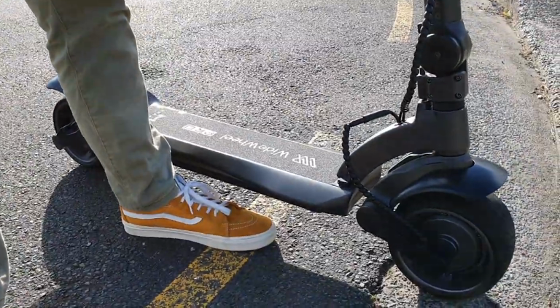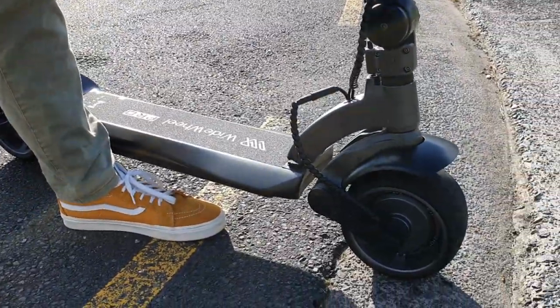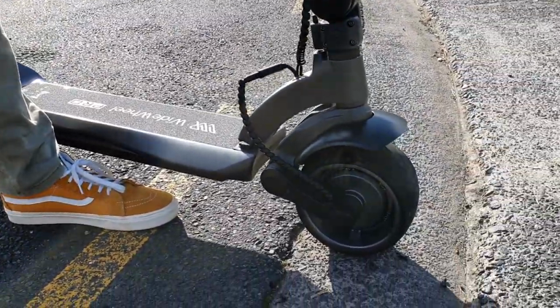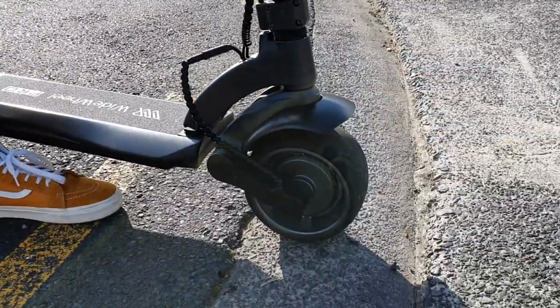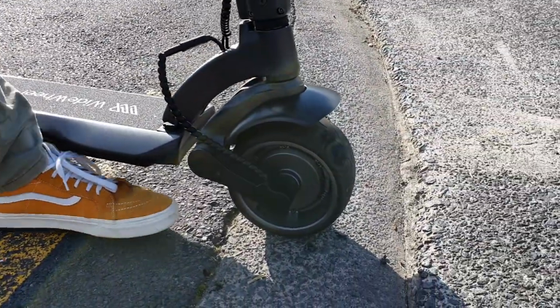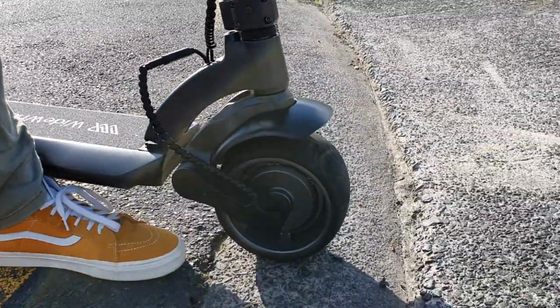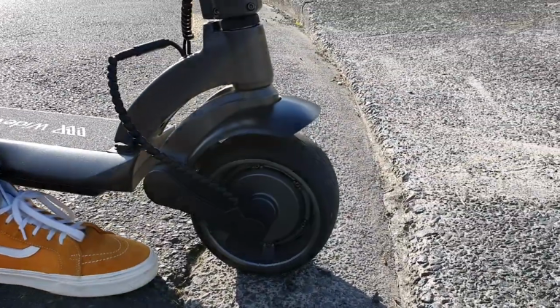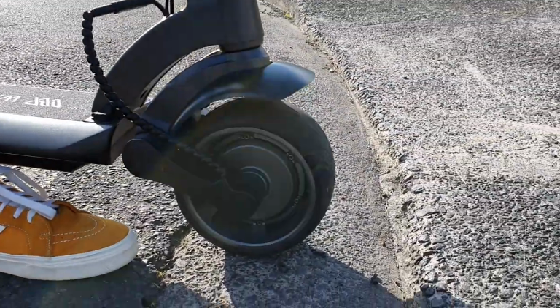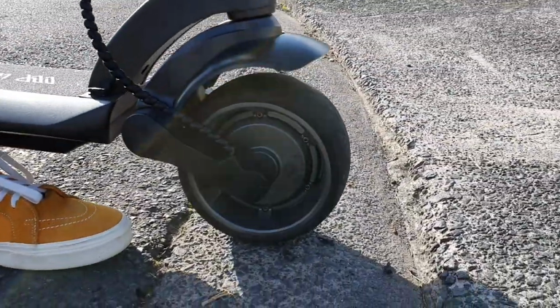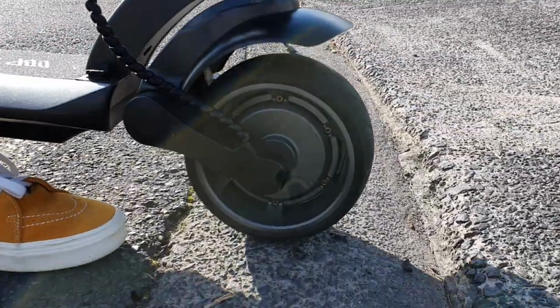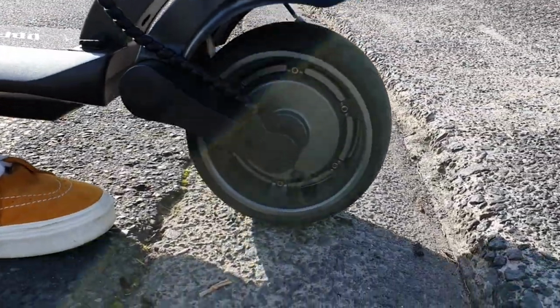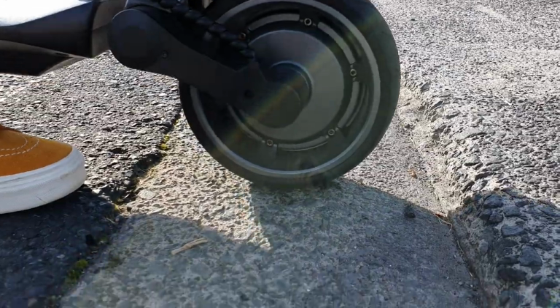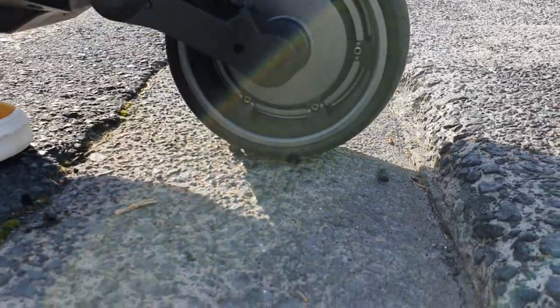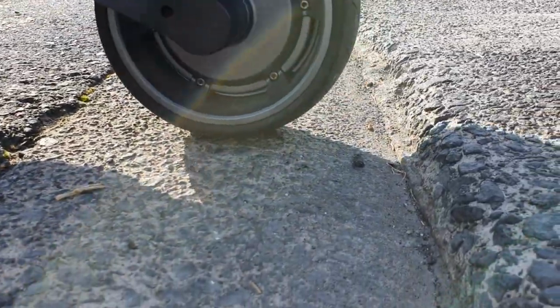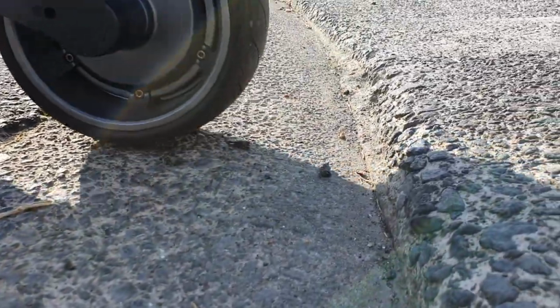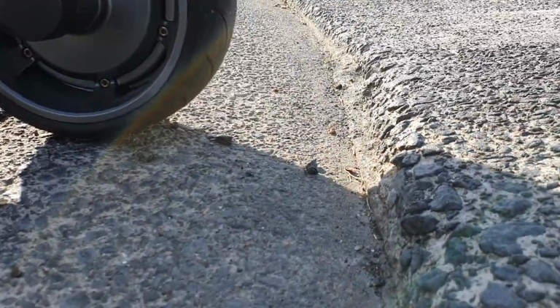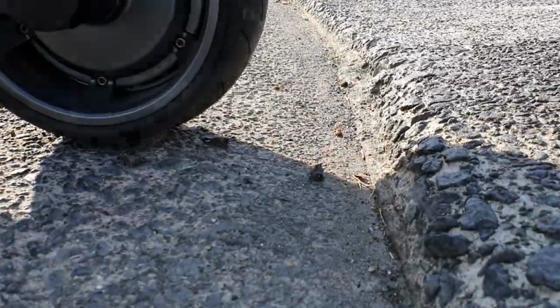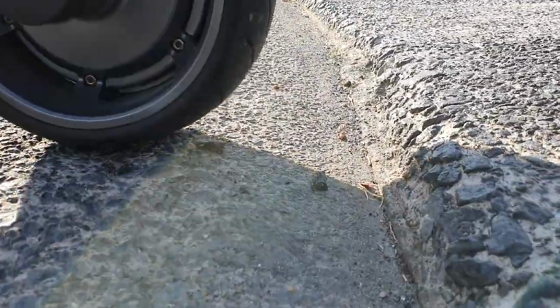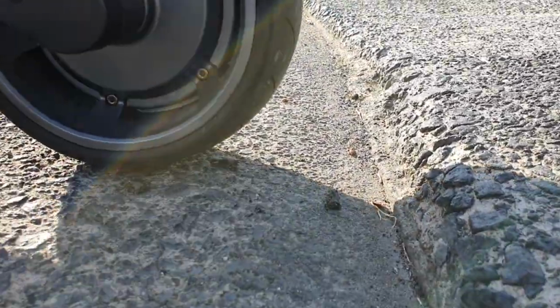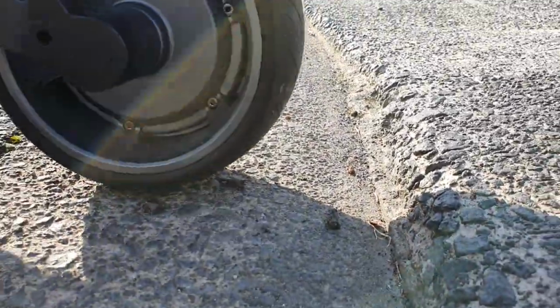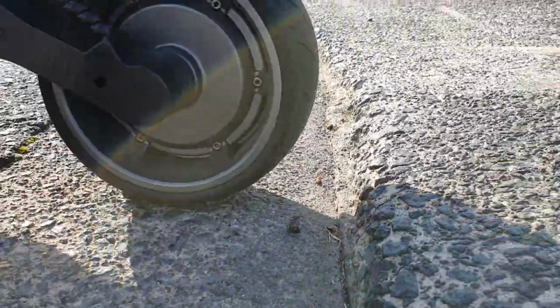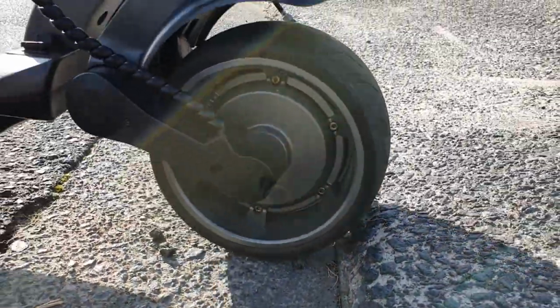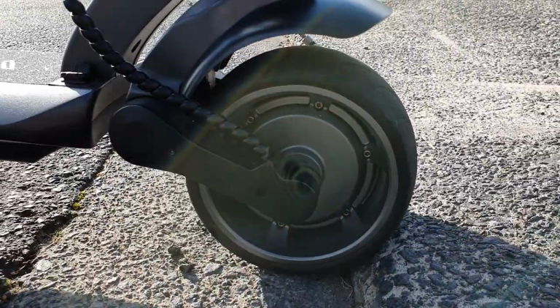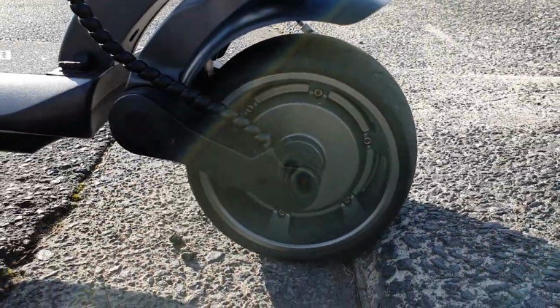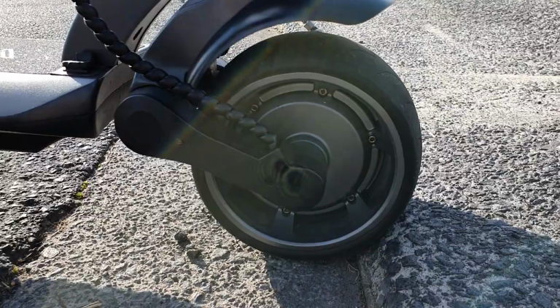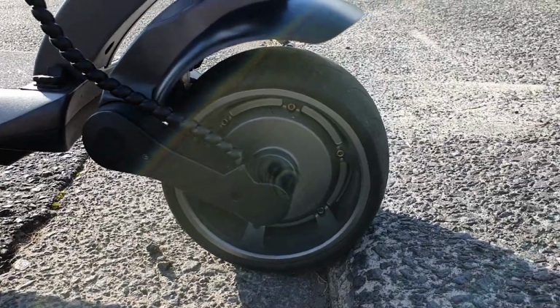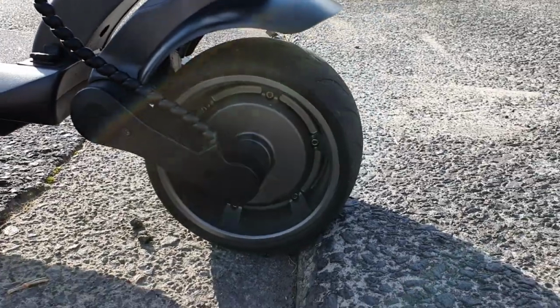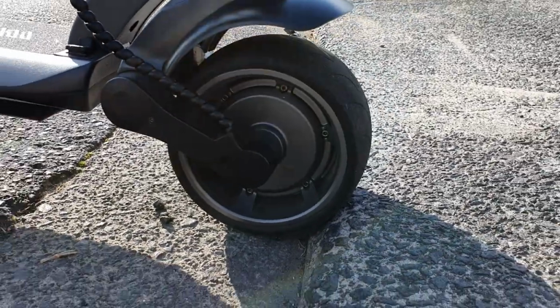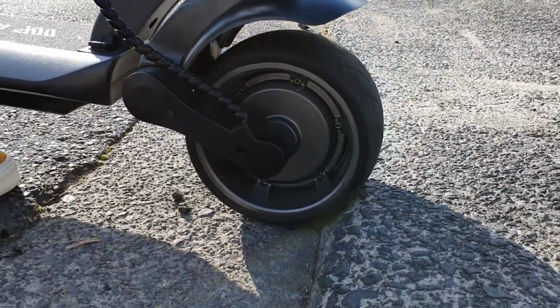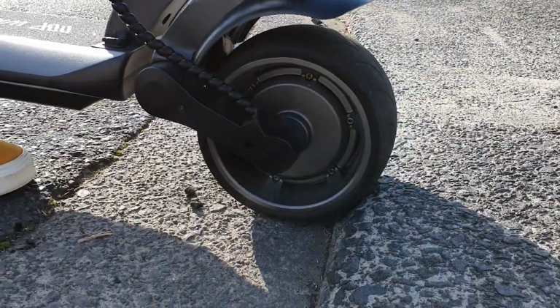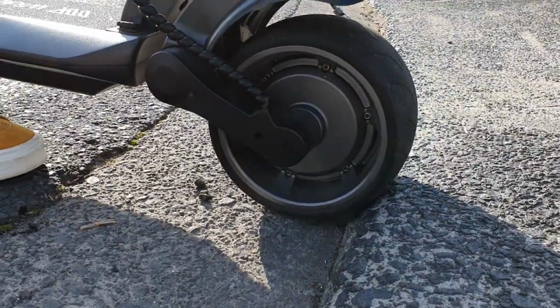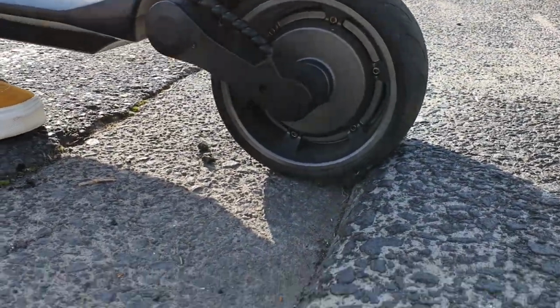However, you still have to protect it — it's not made for just smashing into curbs. As you can see here, if you are going to take a curb, you don't want to be going up something that's more than about that much of a proportion of the wheel.